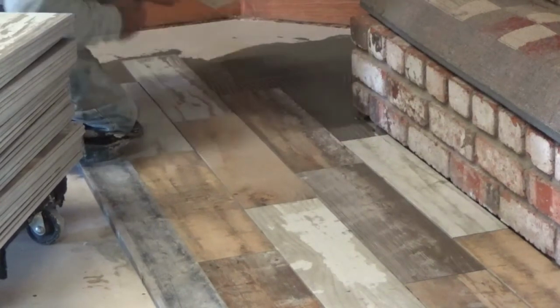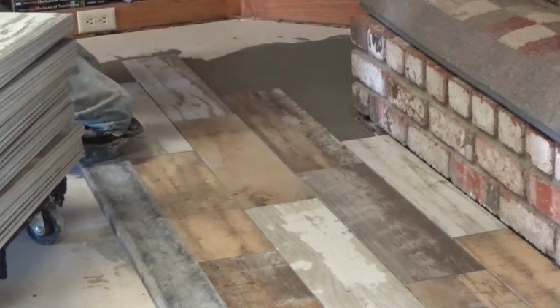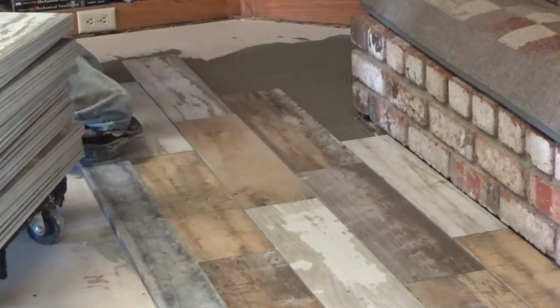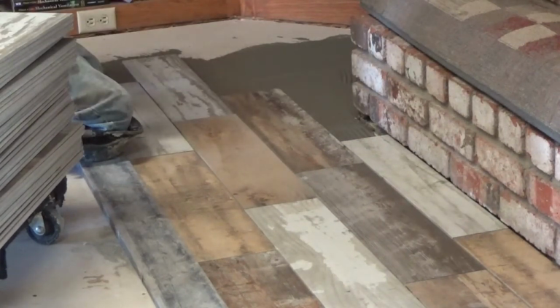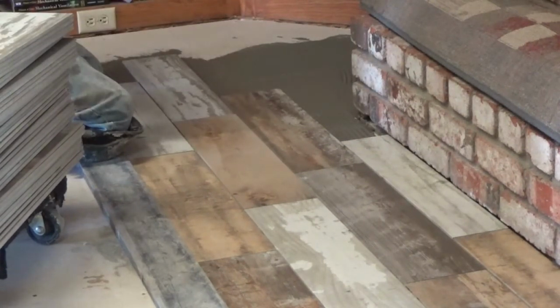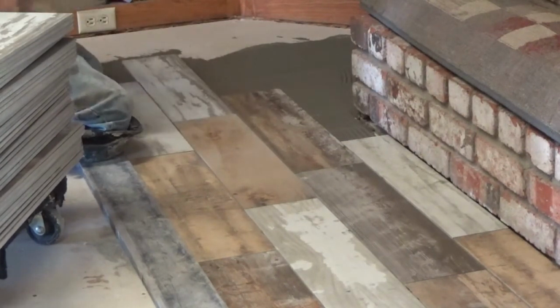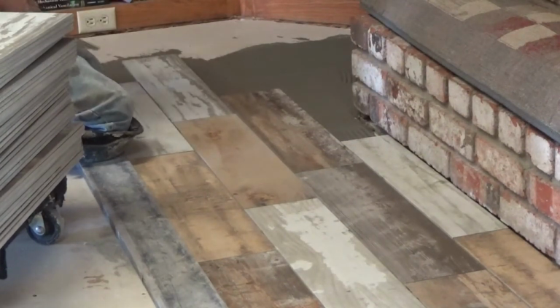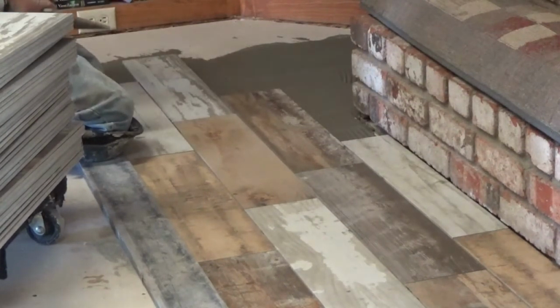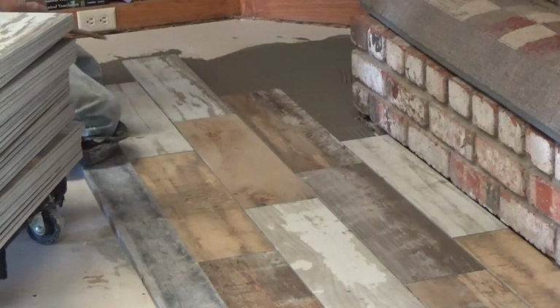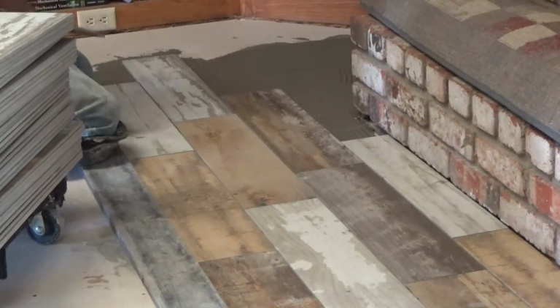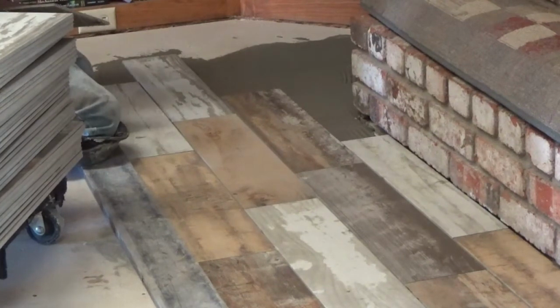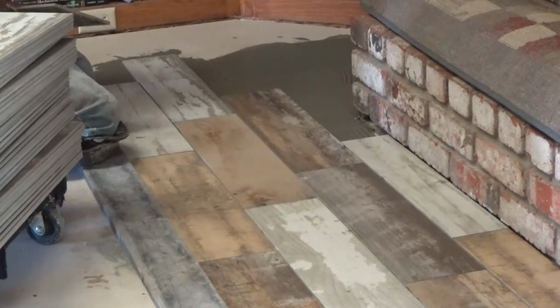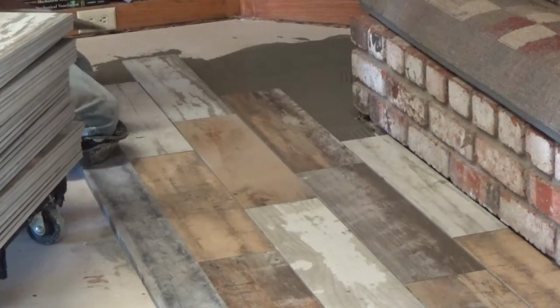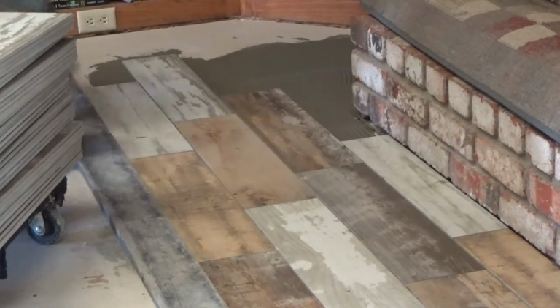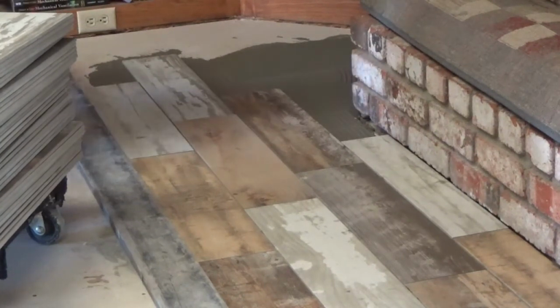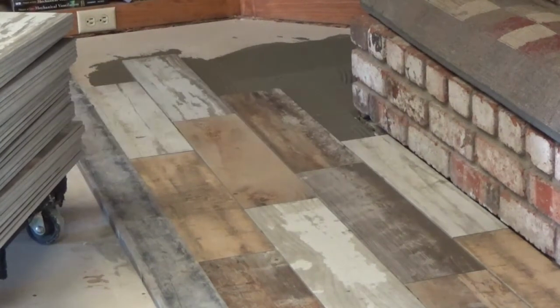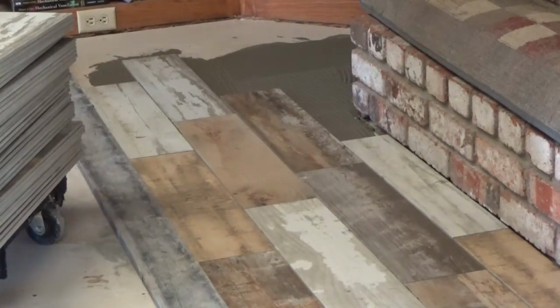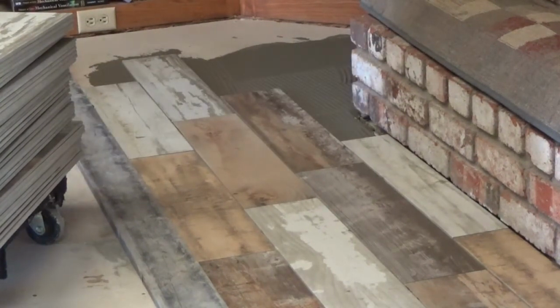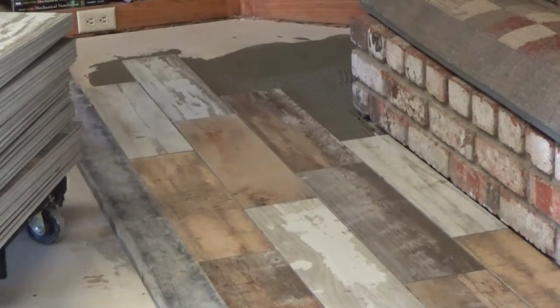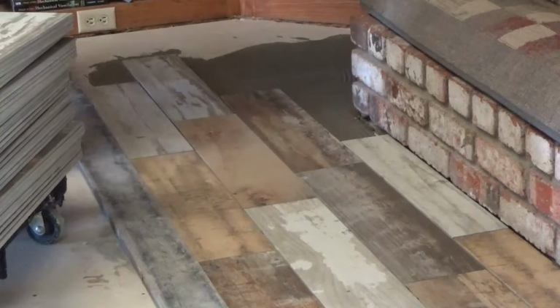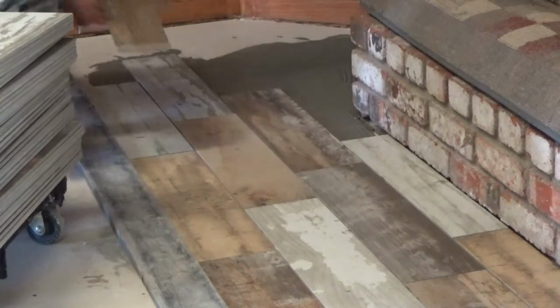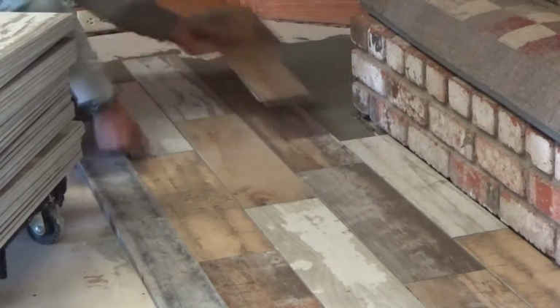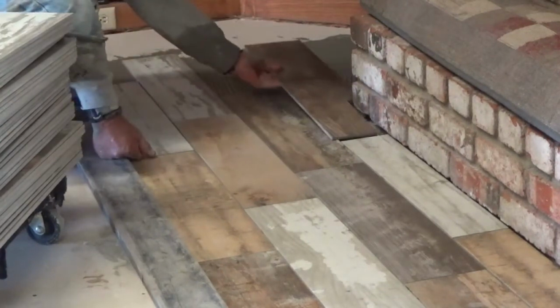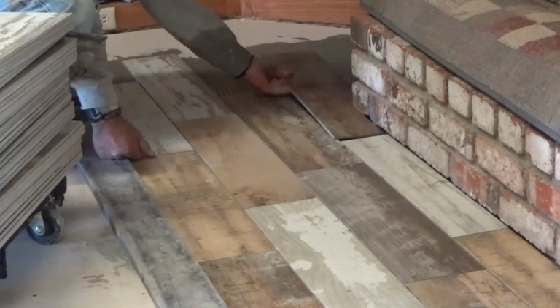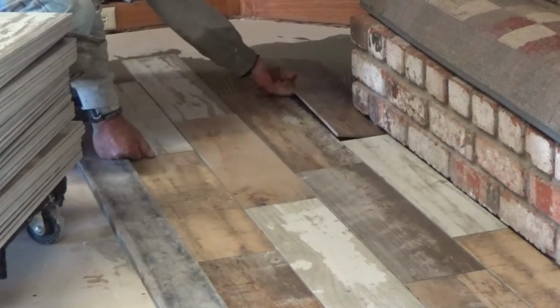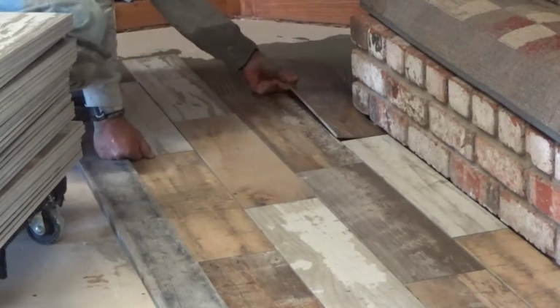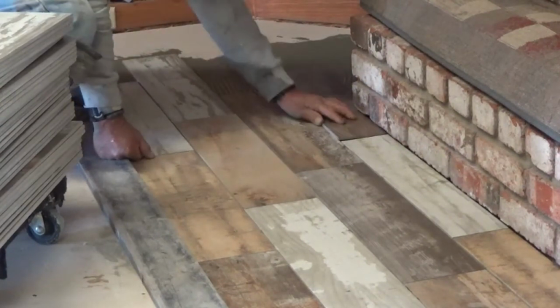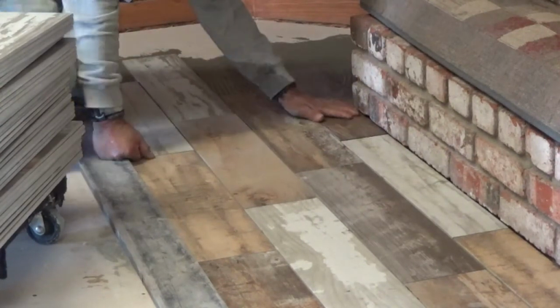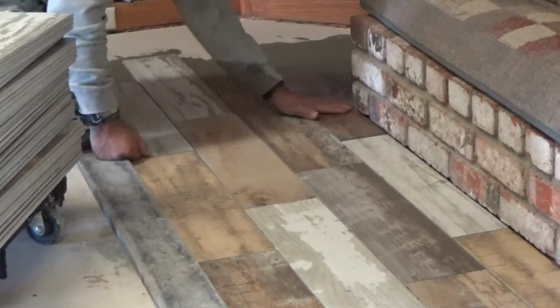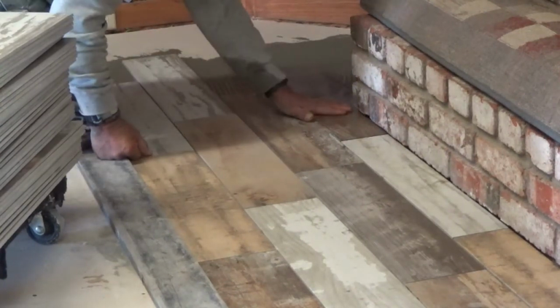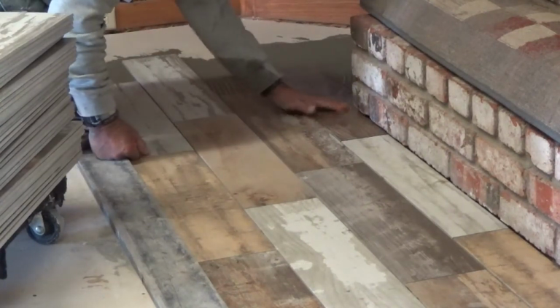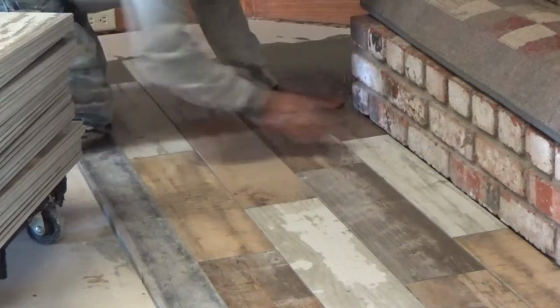Right now he's making a mark because he's going to make a cut — almost a rectangle cut — so it'll fit around the fireplace. And he made that cut. You can see it, and it sits in just perfect.